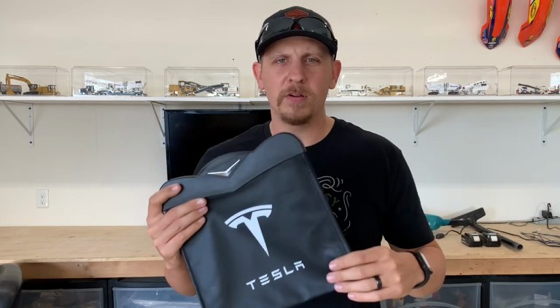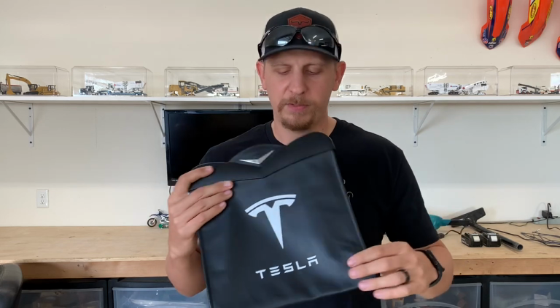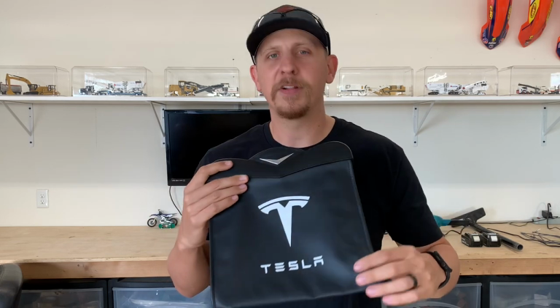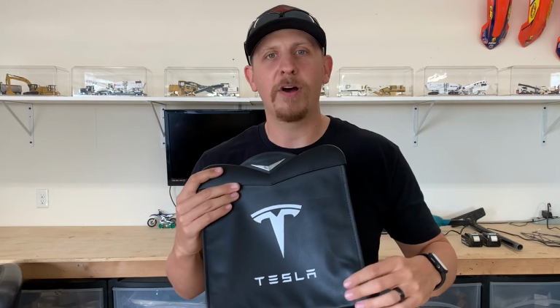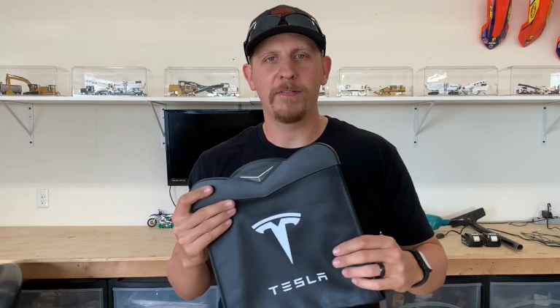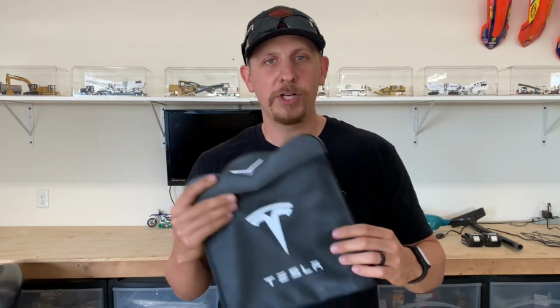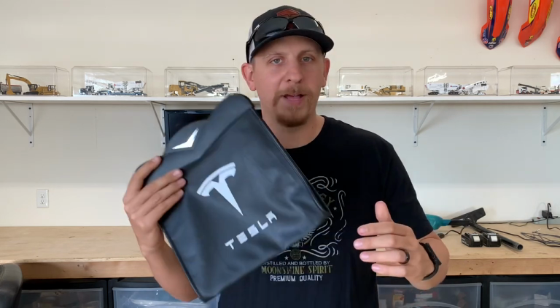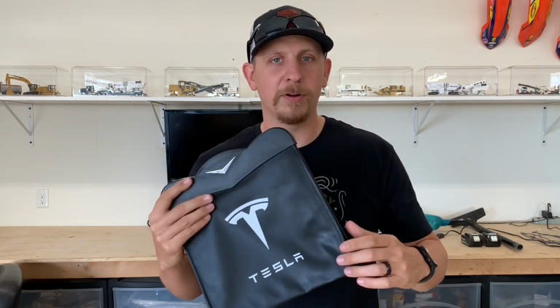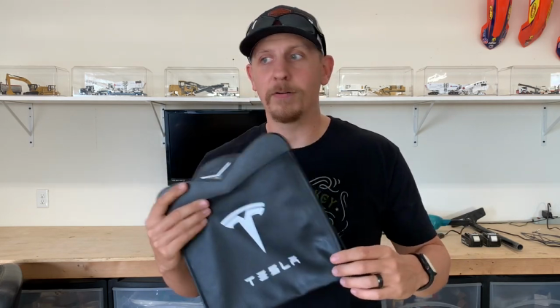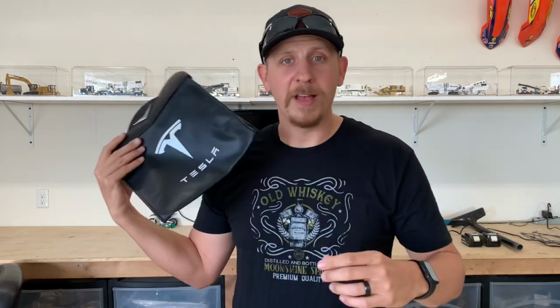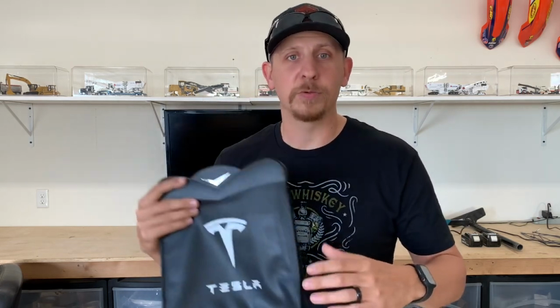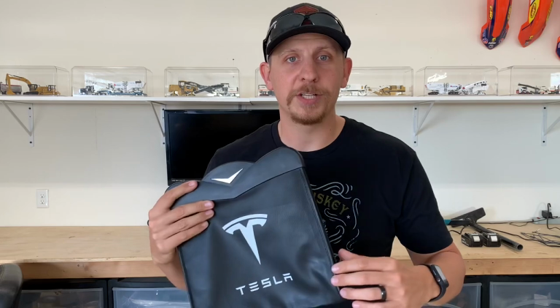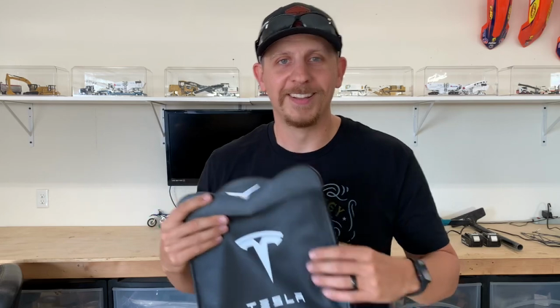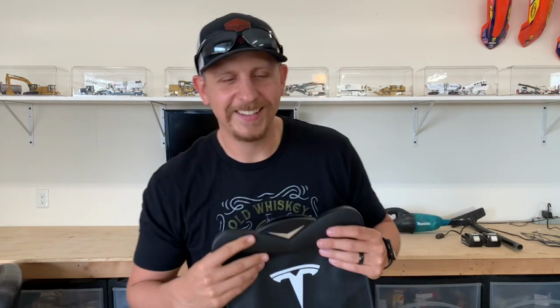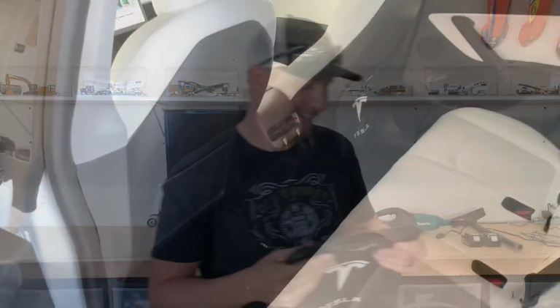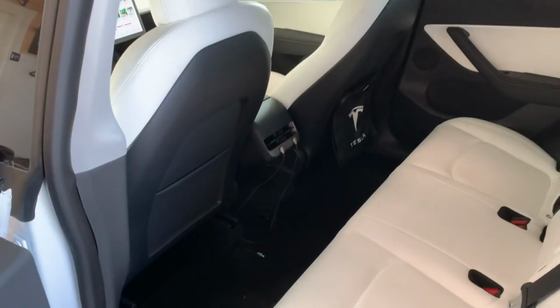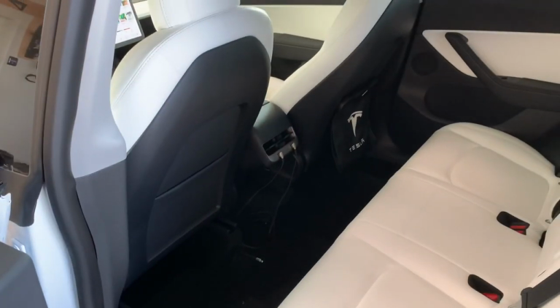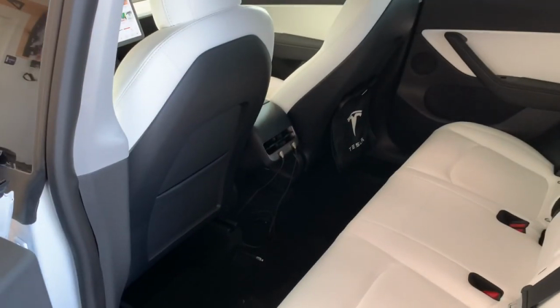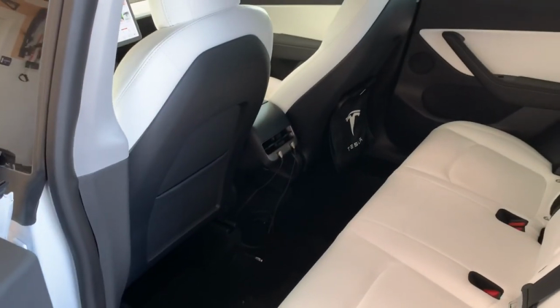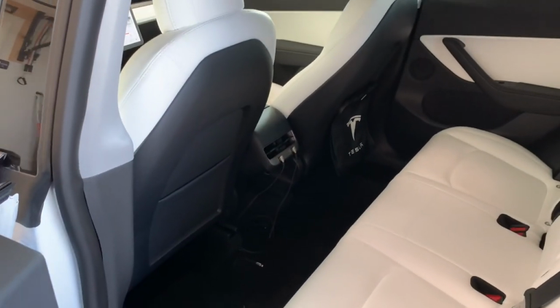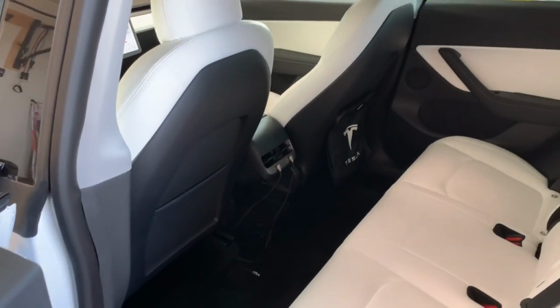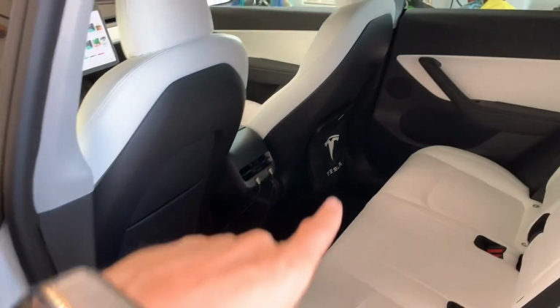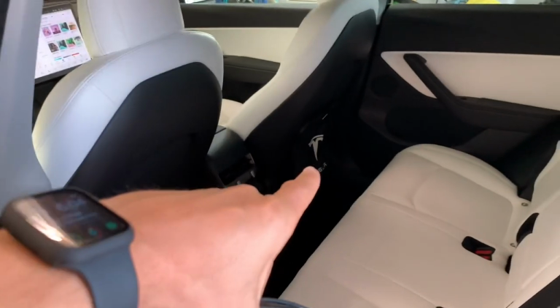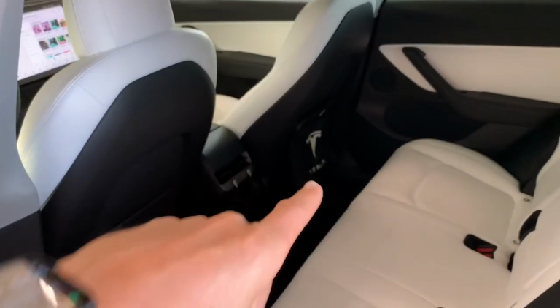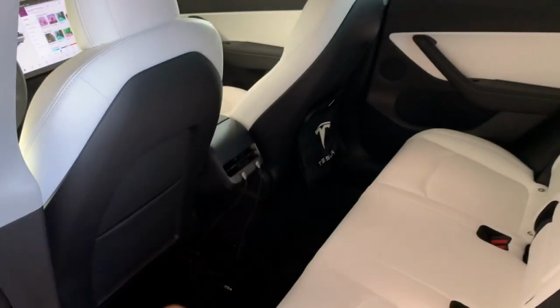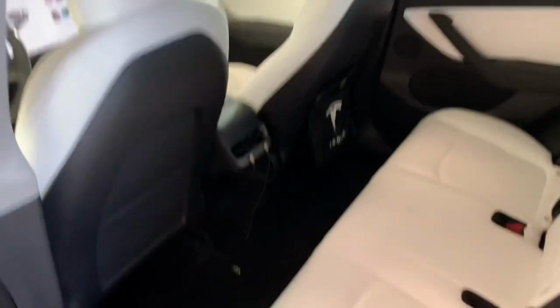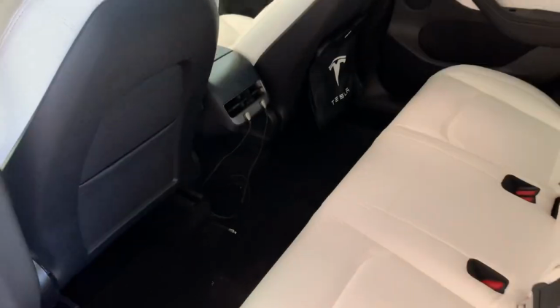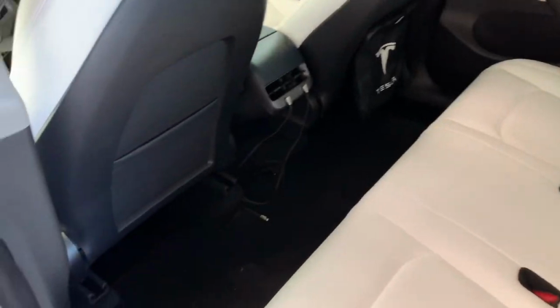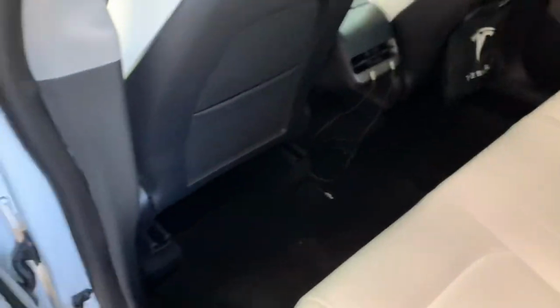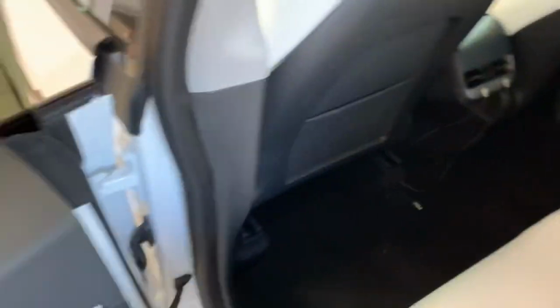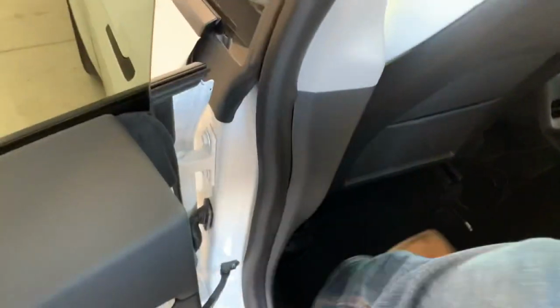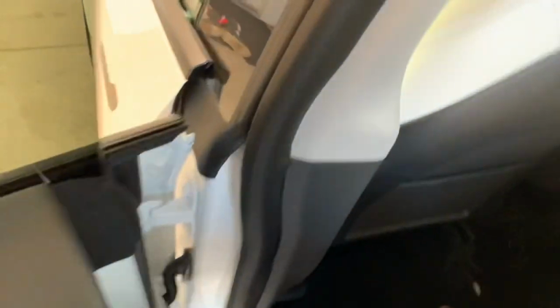Stay tuned for an update on these to see what I think after a month or so — see if they're still in the car or if I chuck them out and throw them in our actual trash can. I got that one installed over there — it's super easy to put in.